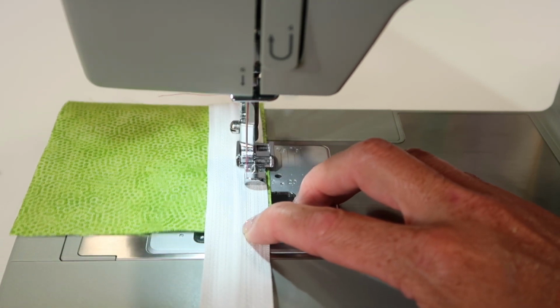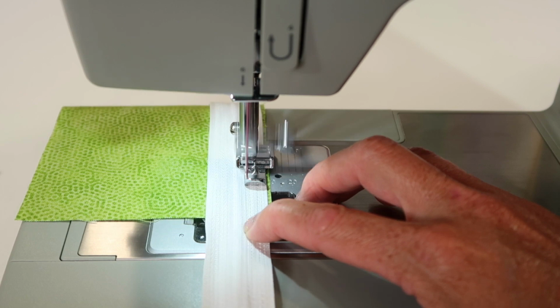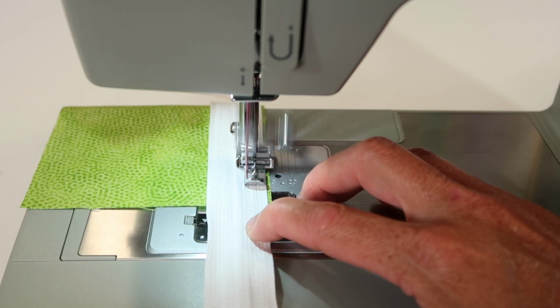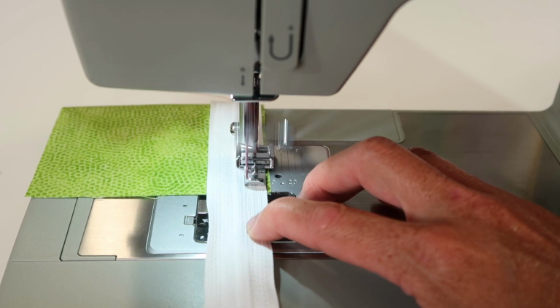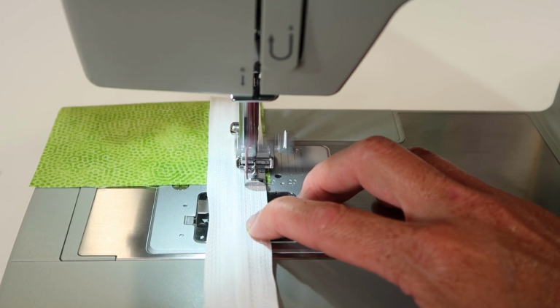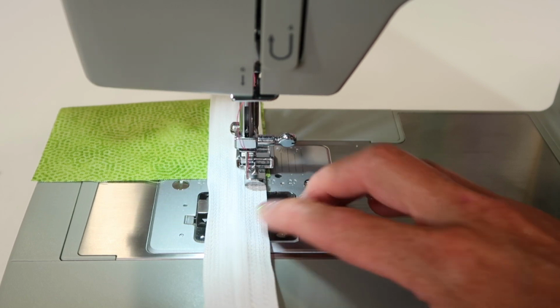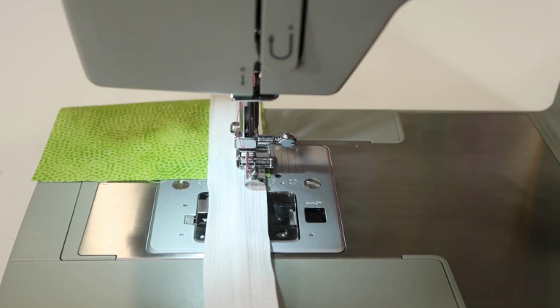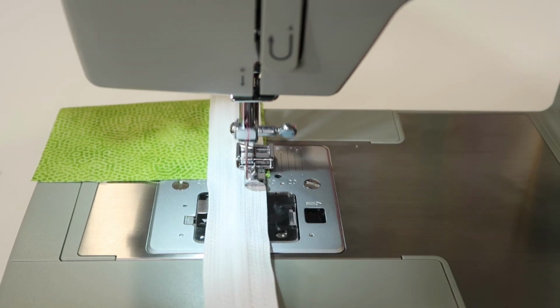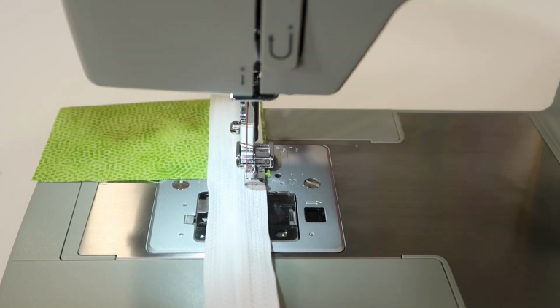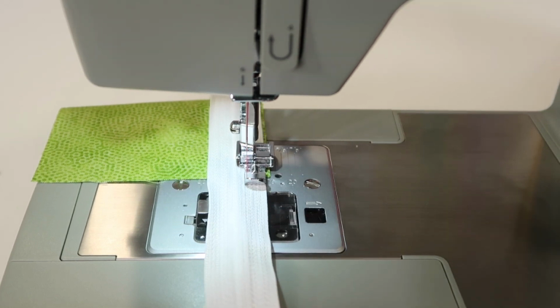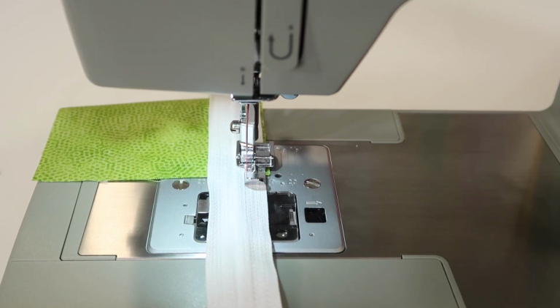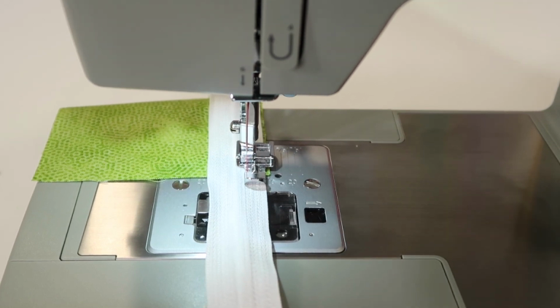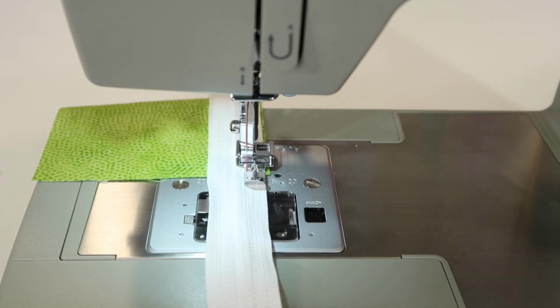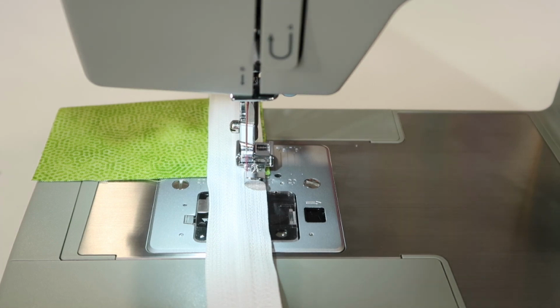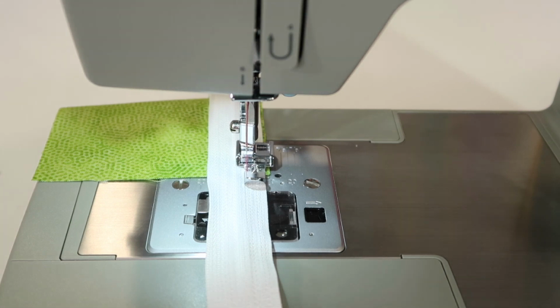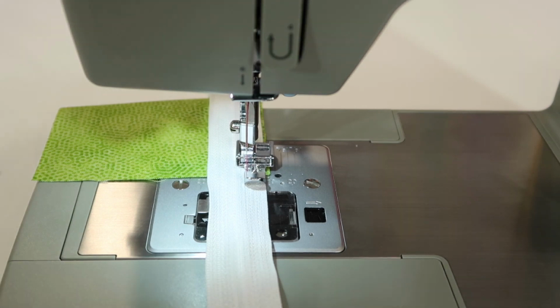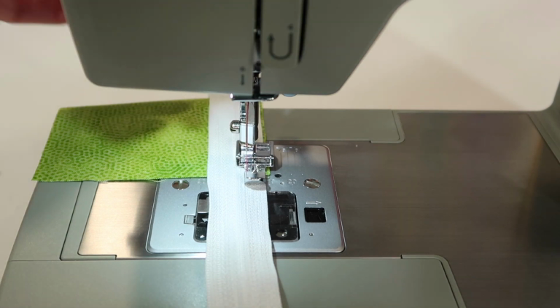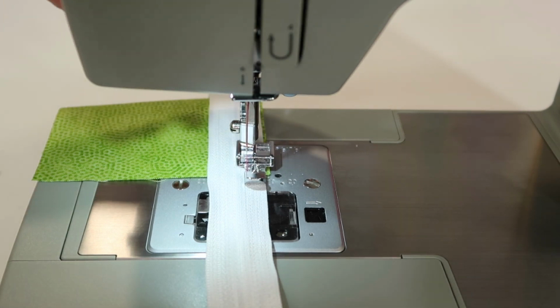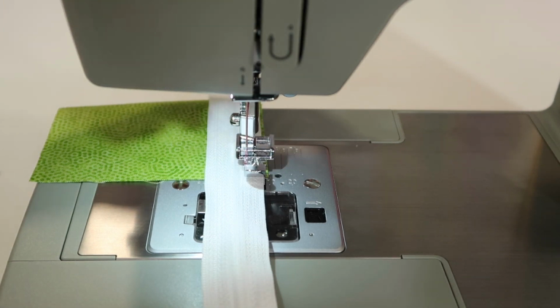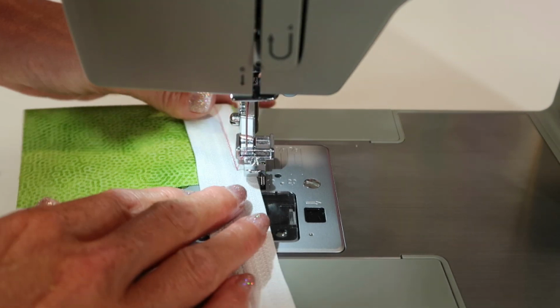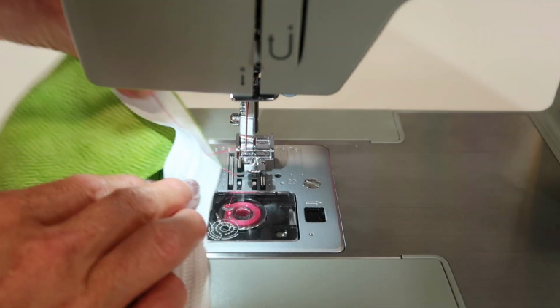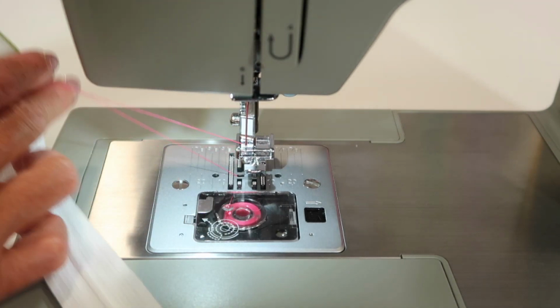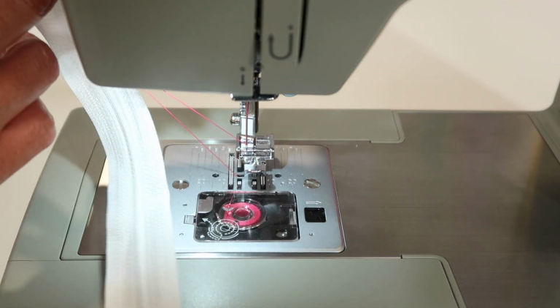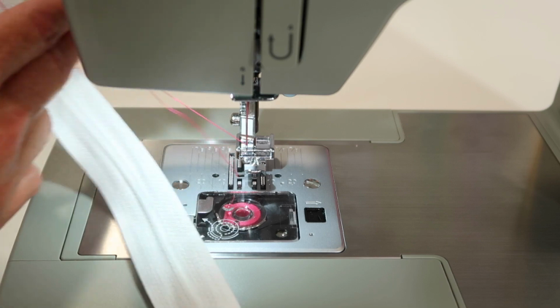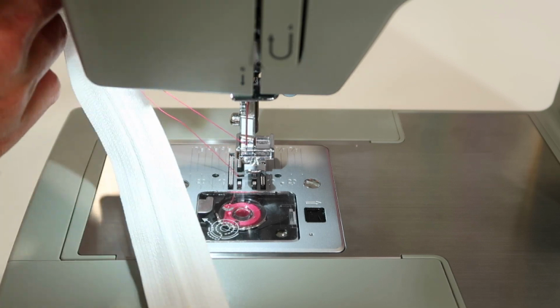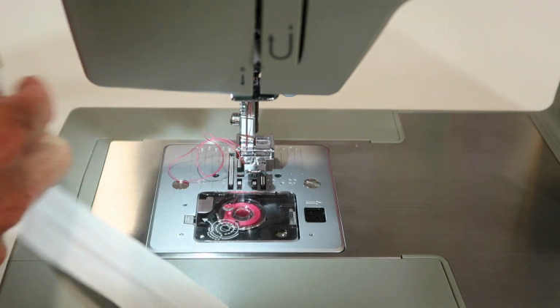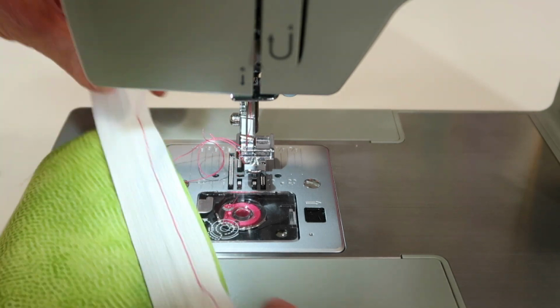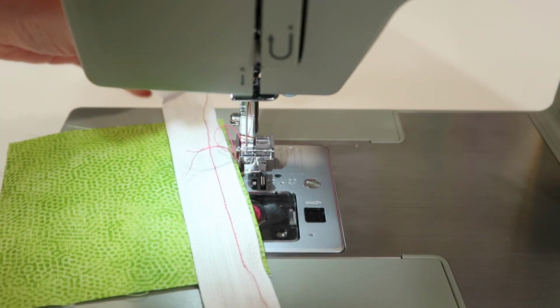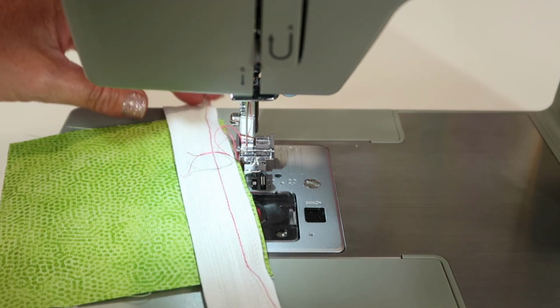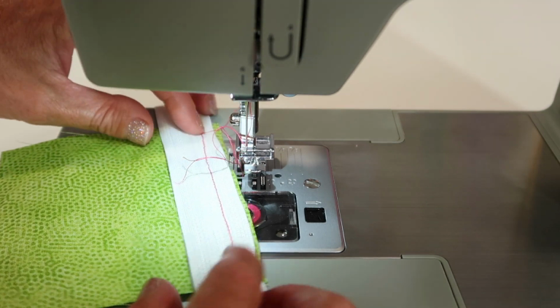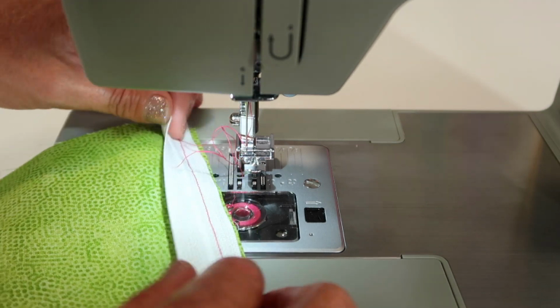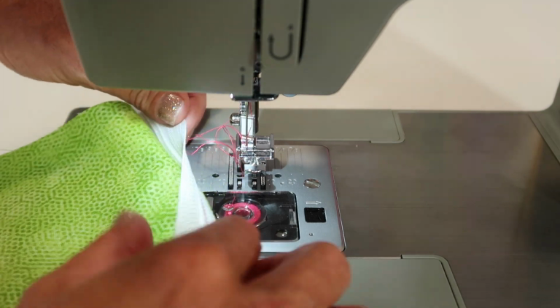Sew all the way down so the zipper is applied to the fabric. Then once you're done with the first seam, you traditionally take it out, press it, and then fold it over for some top stitching. That's your first stitch all the way down.